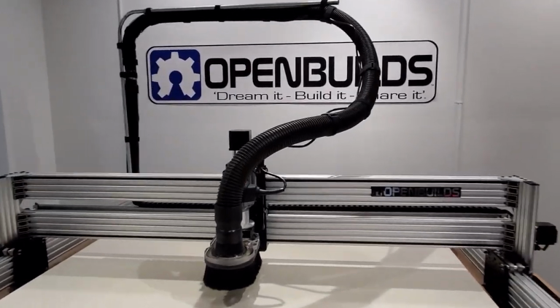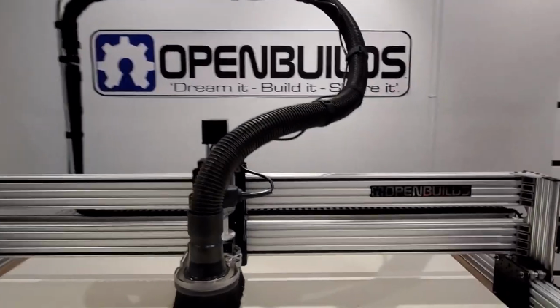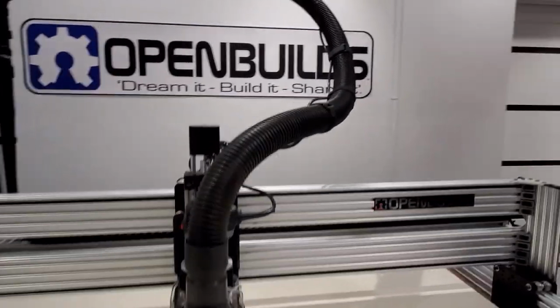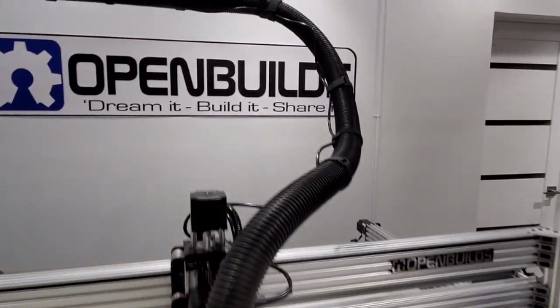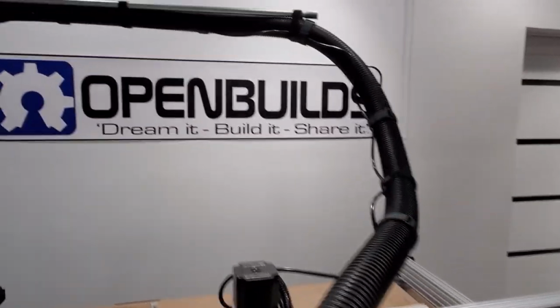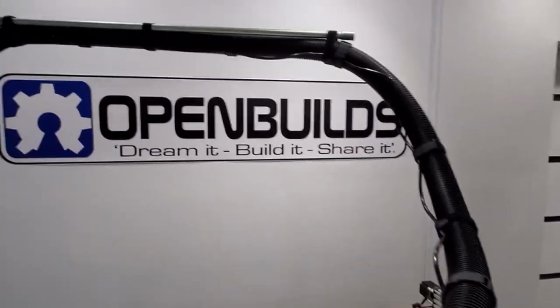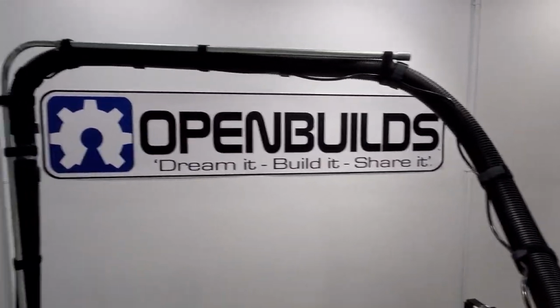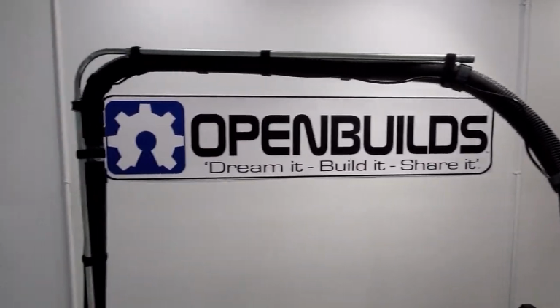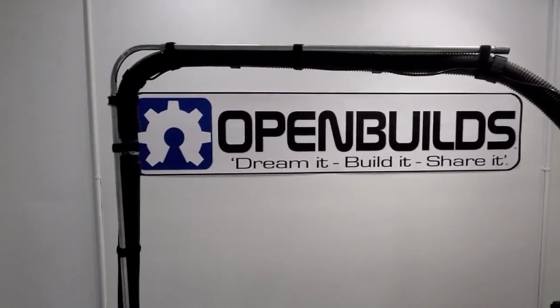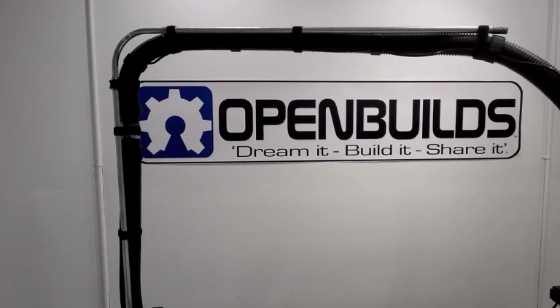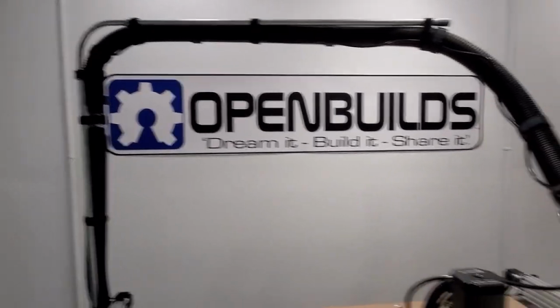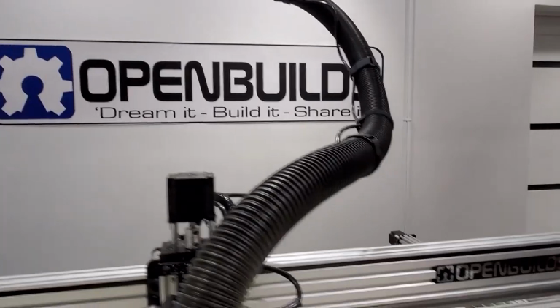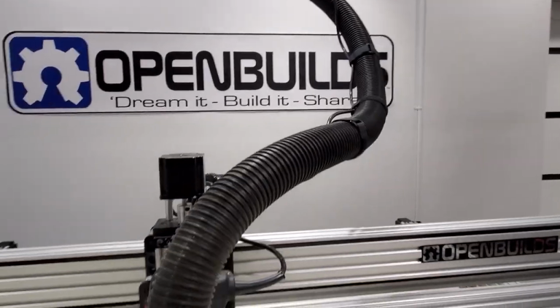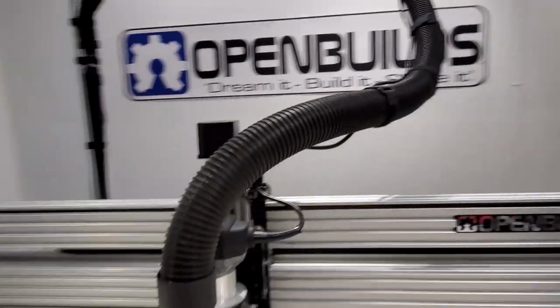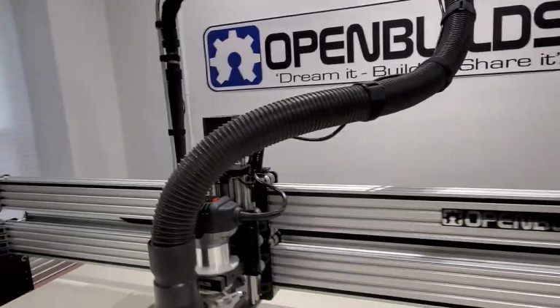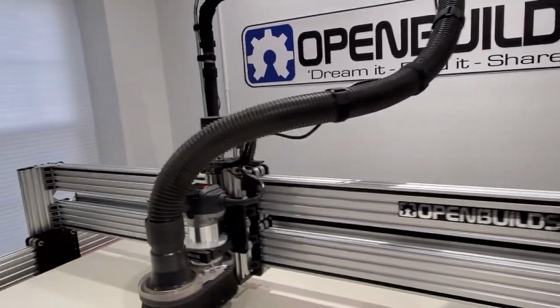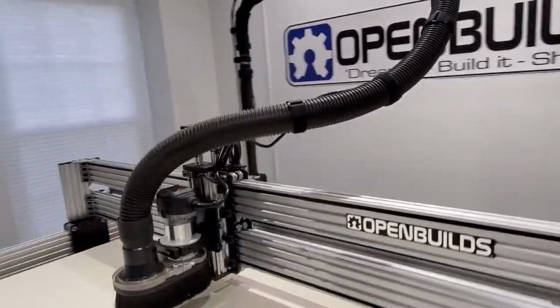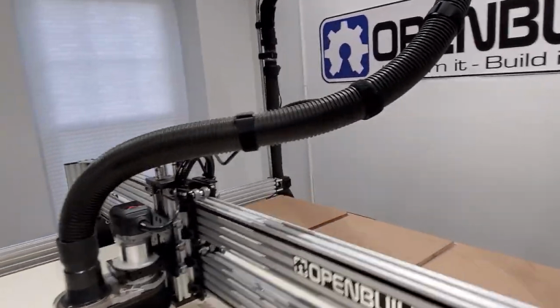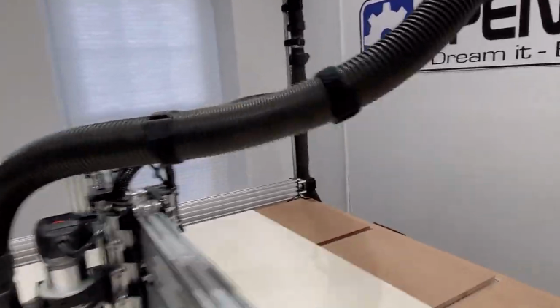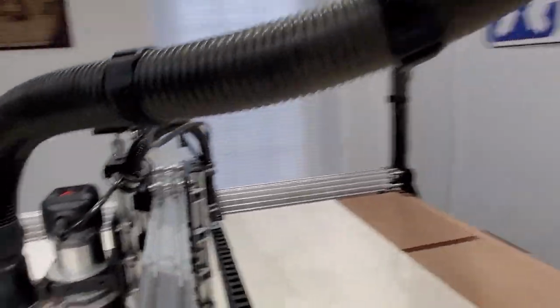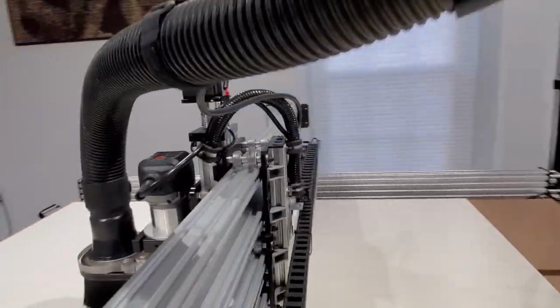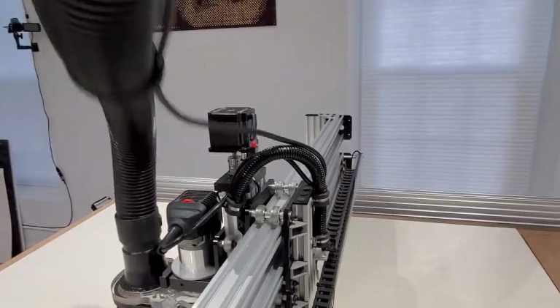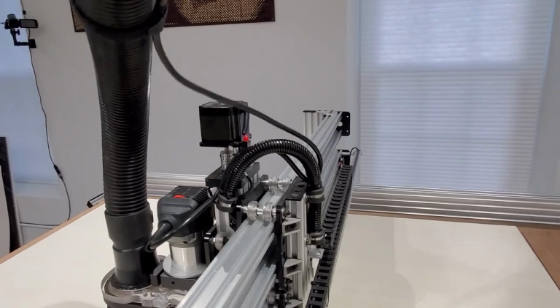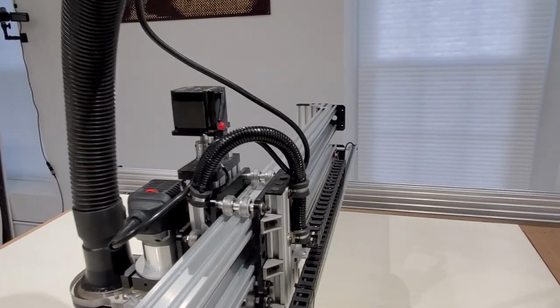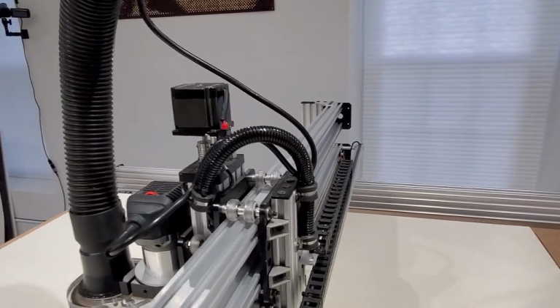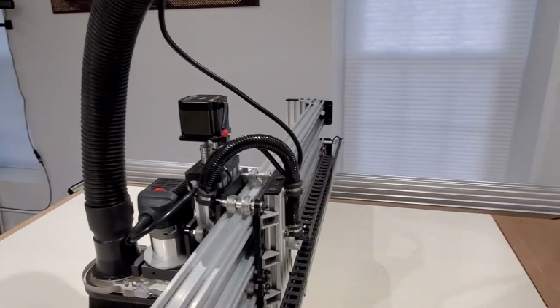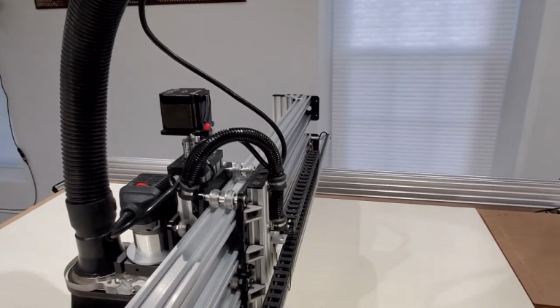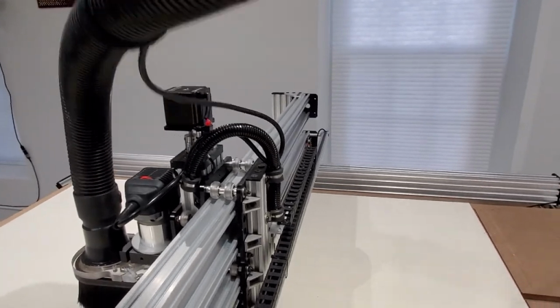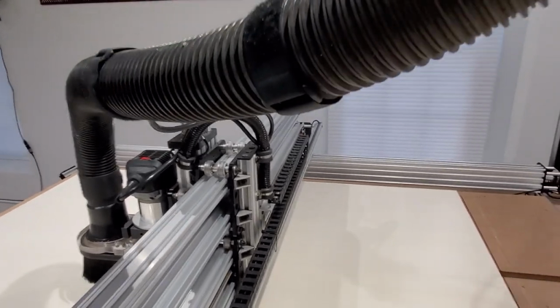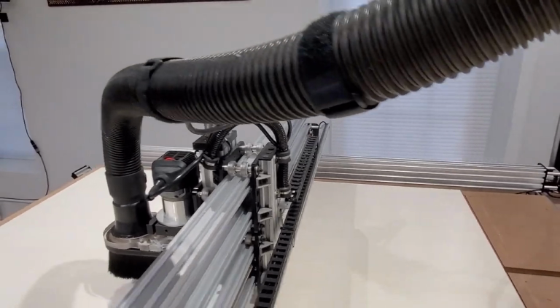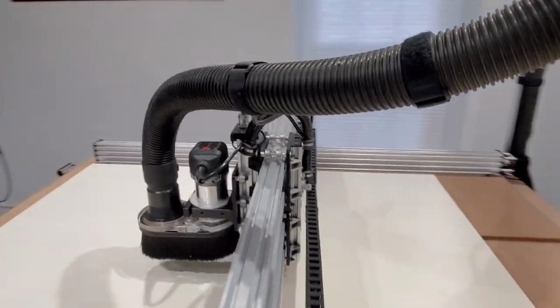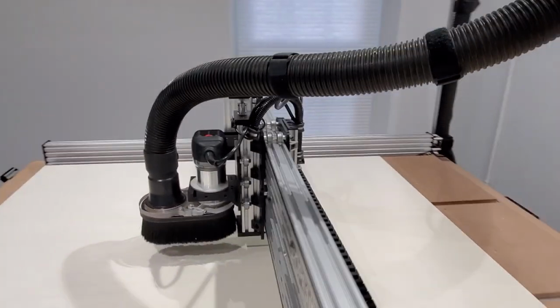As far as the connections go, you can see that I'm using velcro strapping just to hold it in place. Also, if you go from this side over here, I left myself a little bit of slack so I can make sure that I clear the stepper motor on the Z.